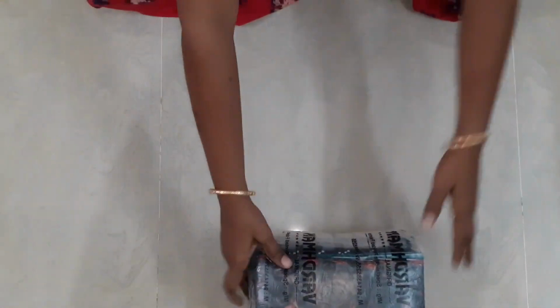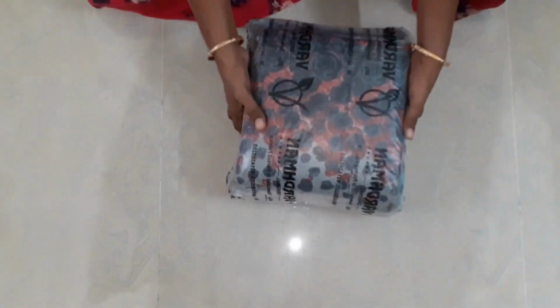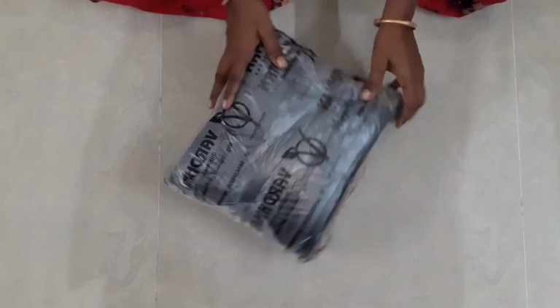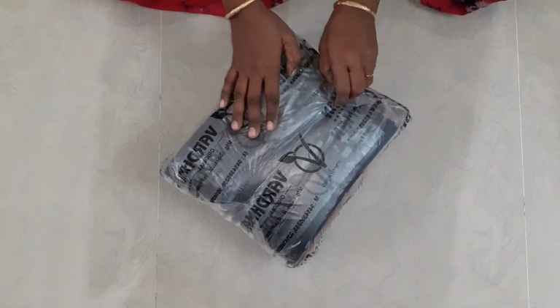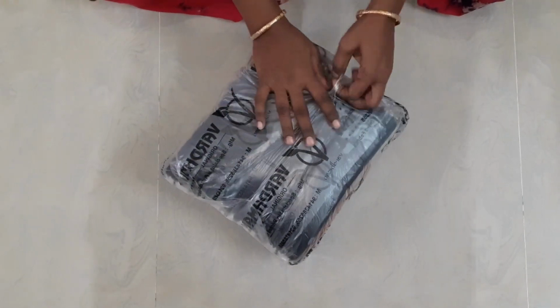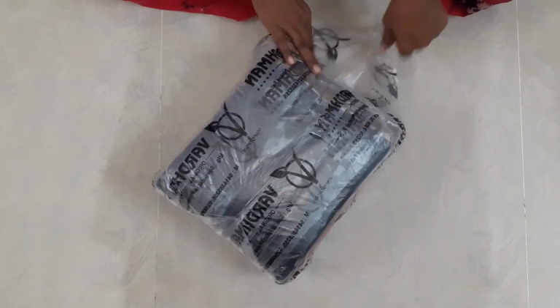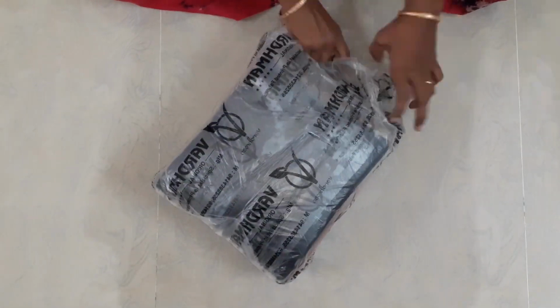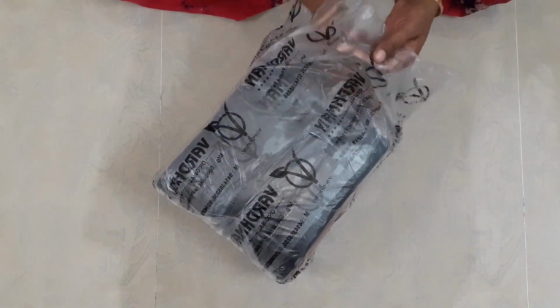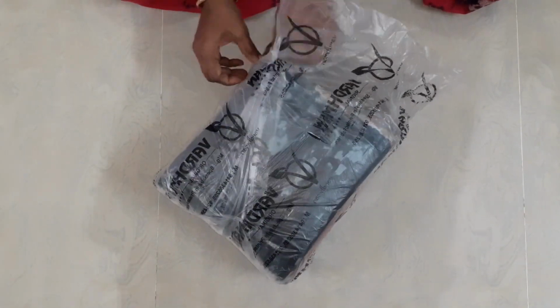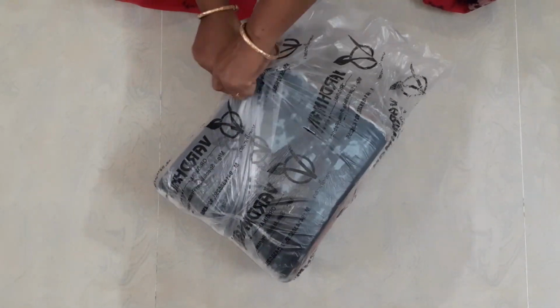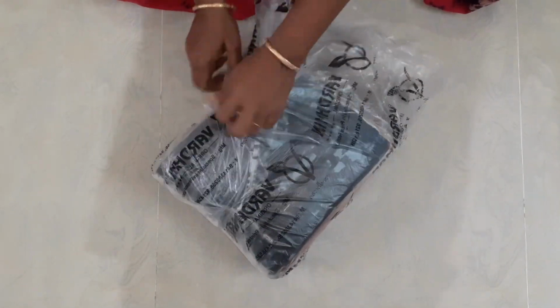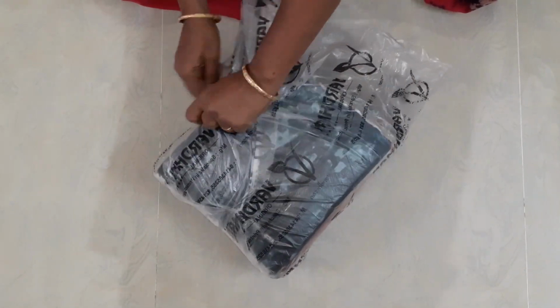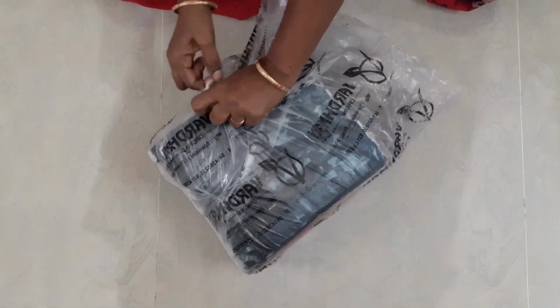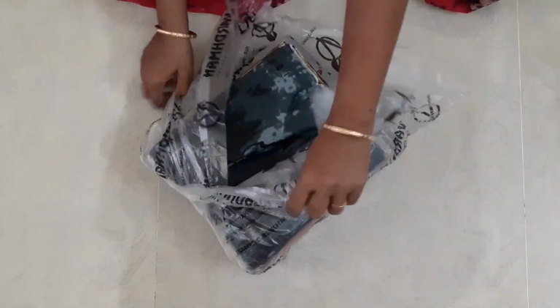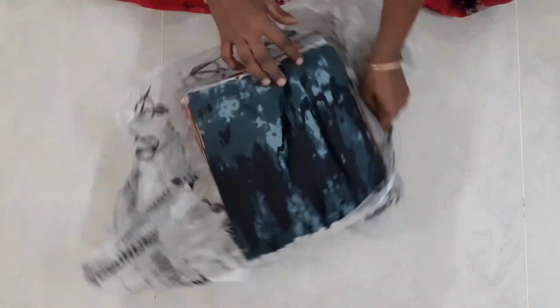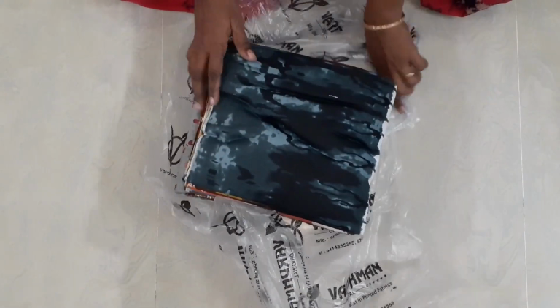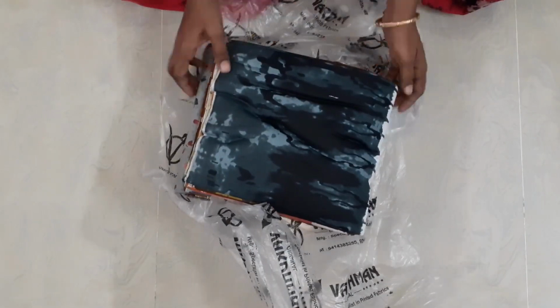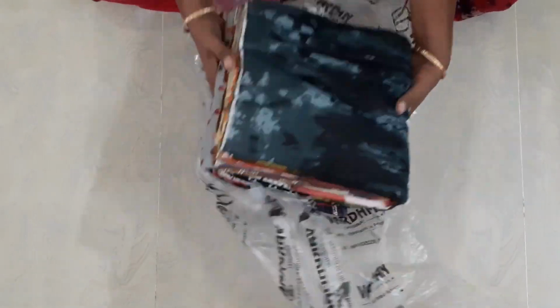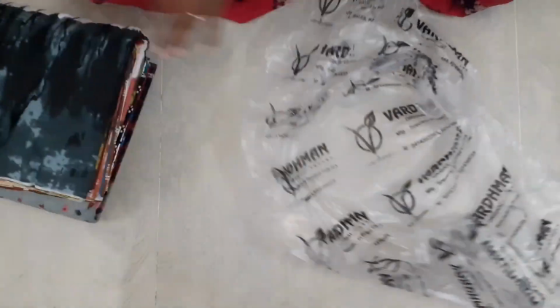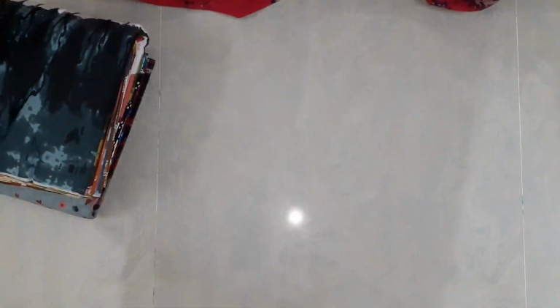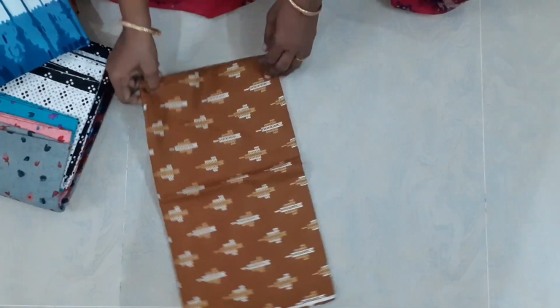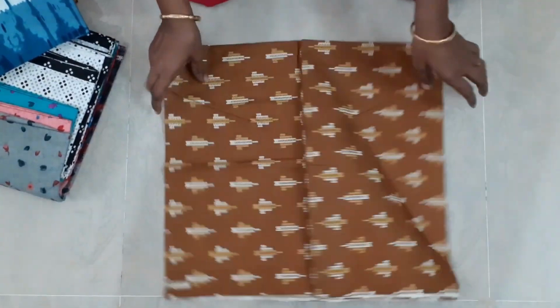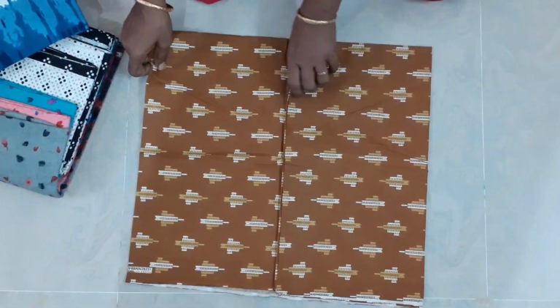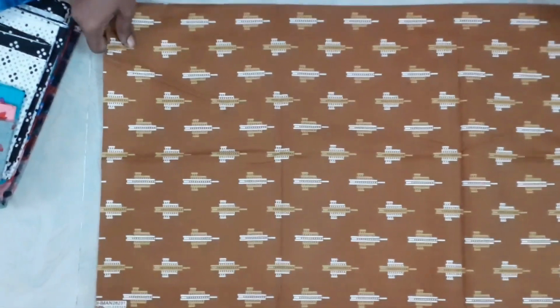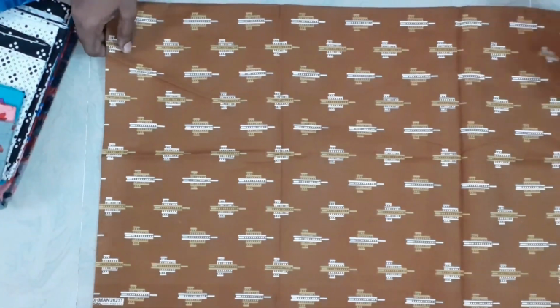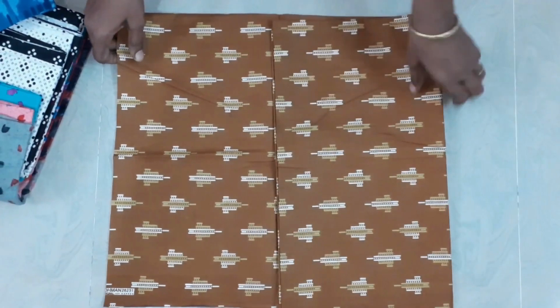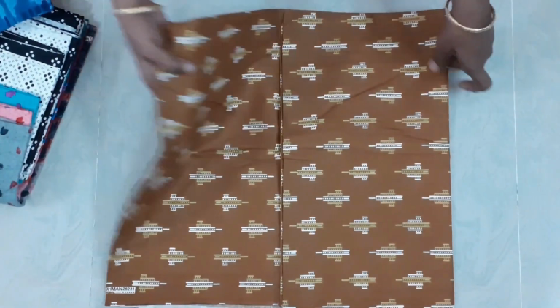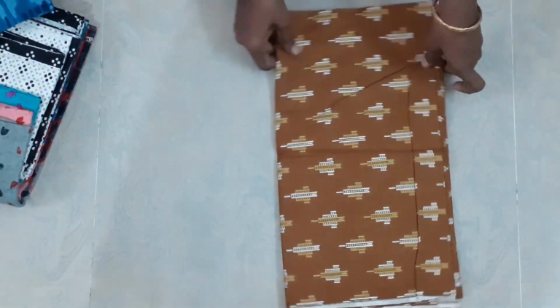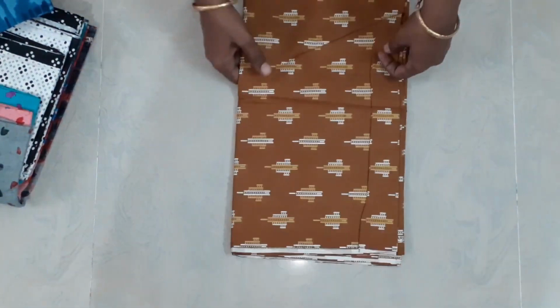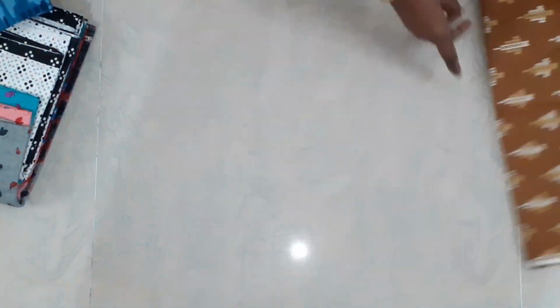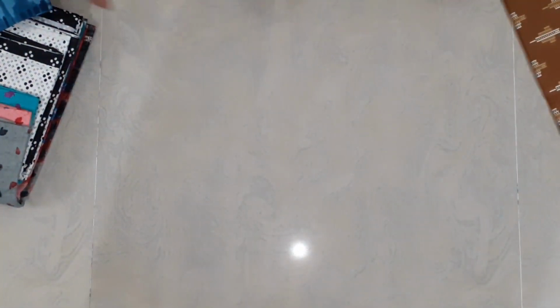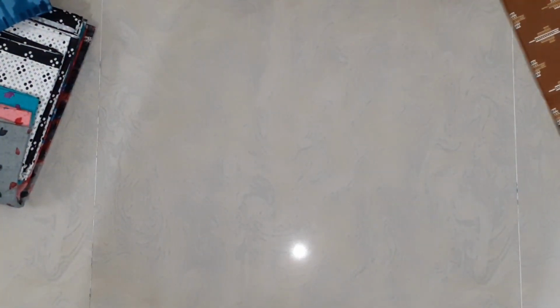This is a cotton material. The colors and designs are super.